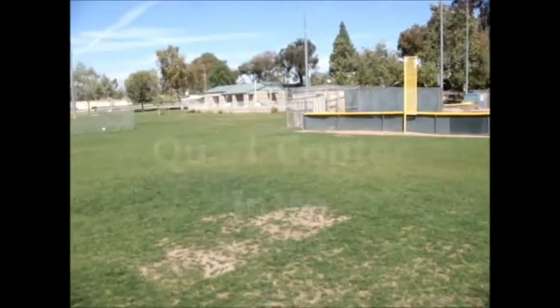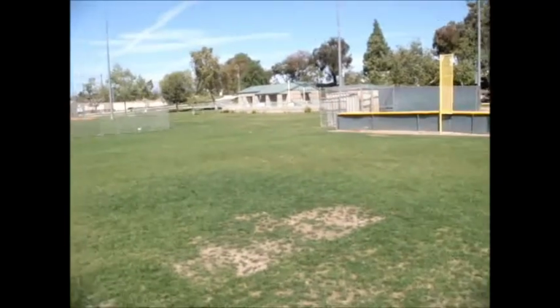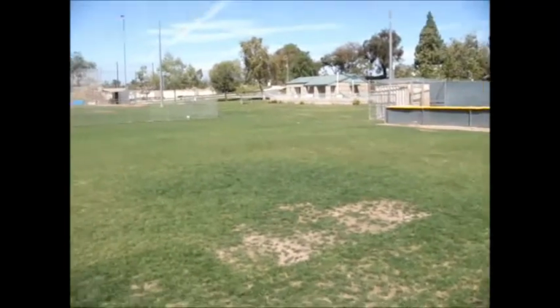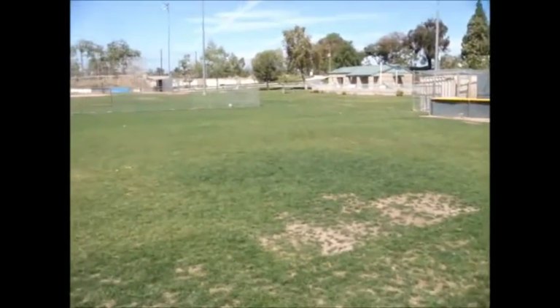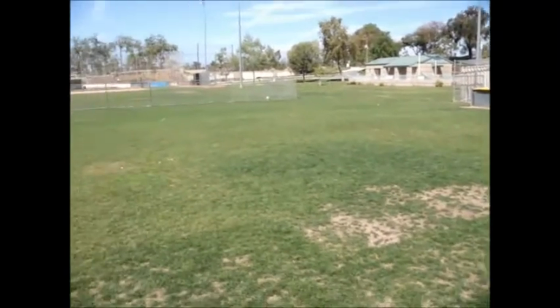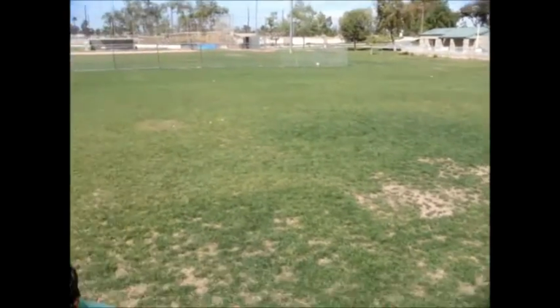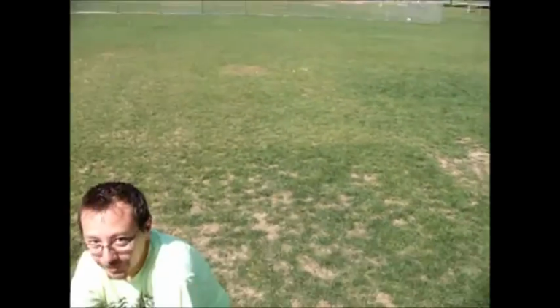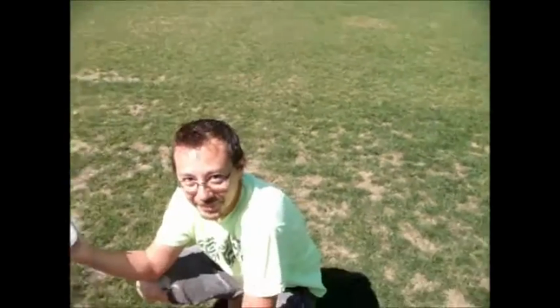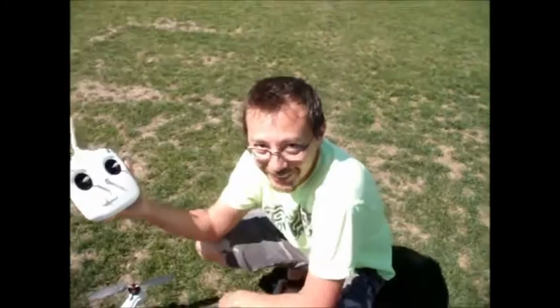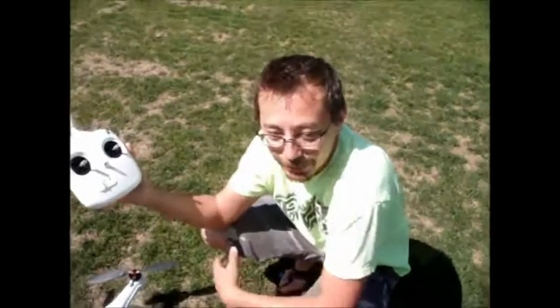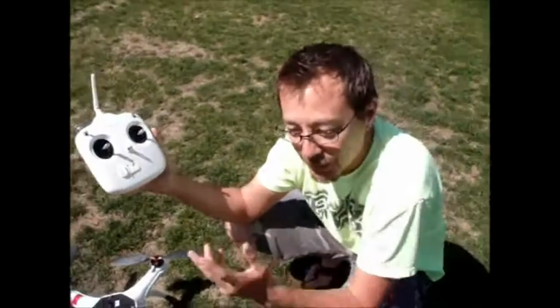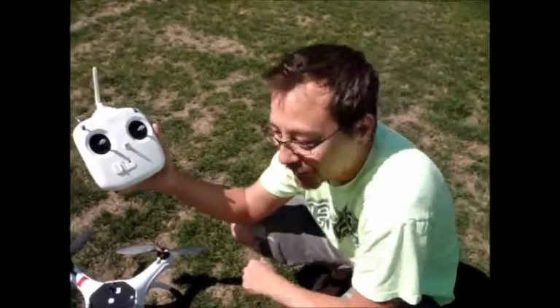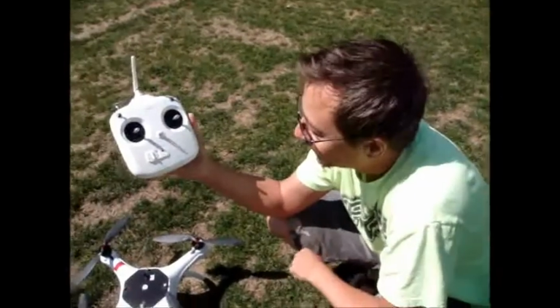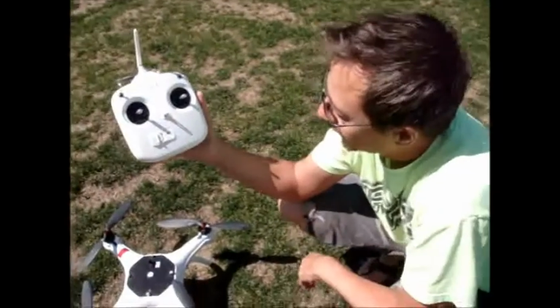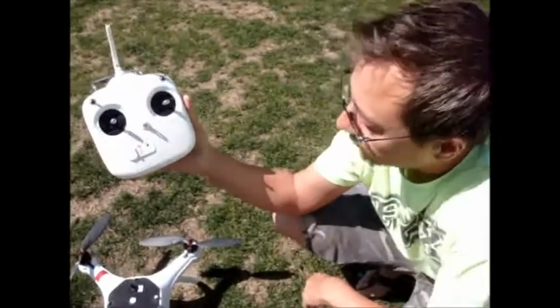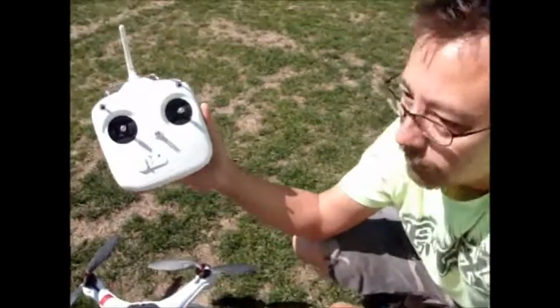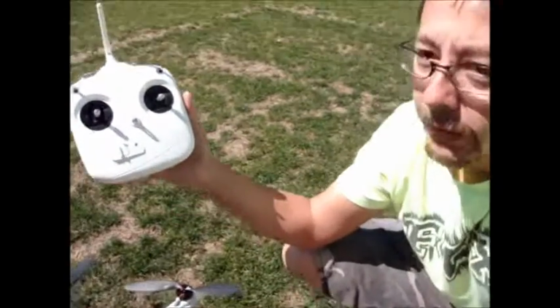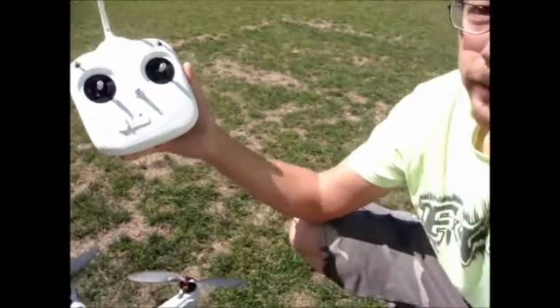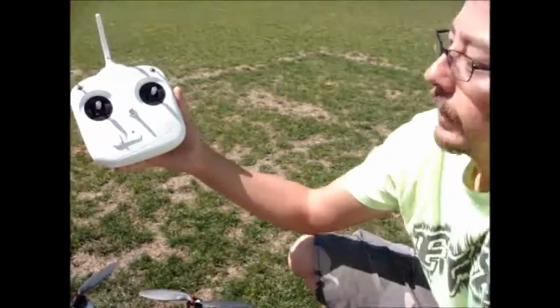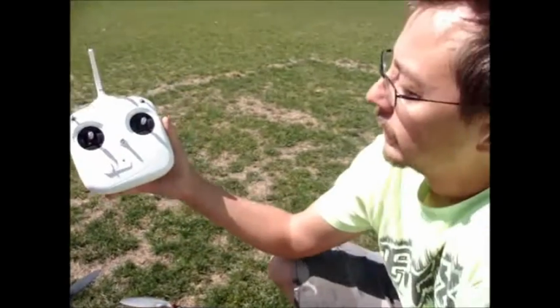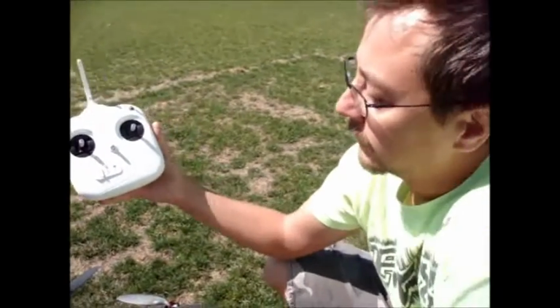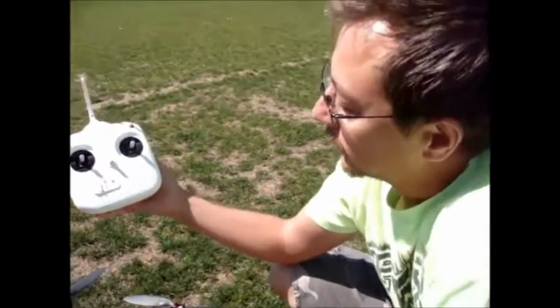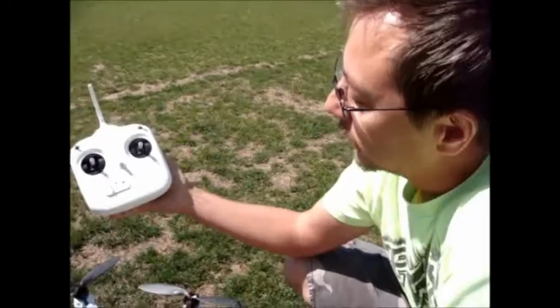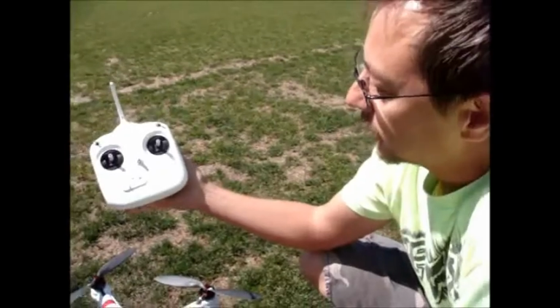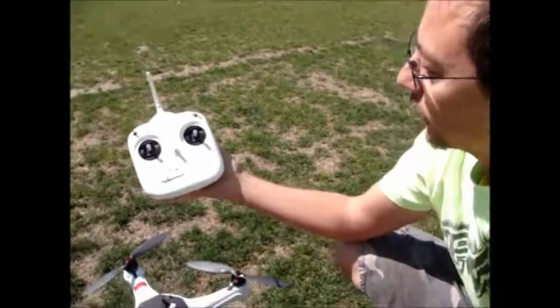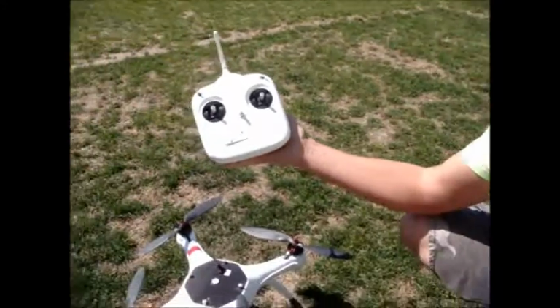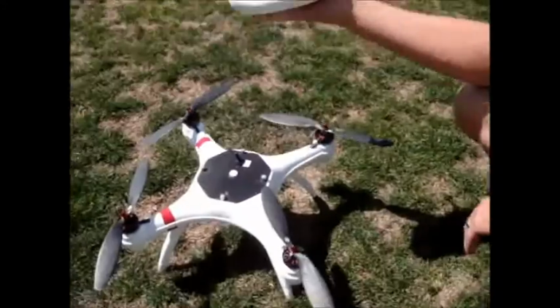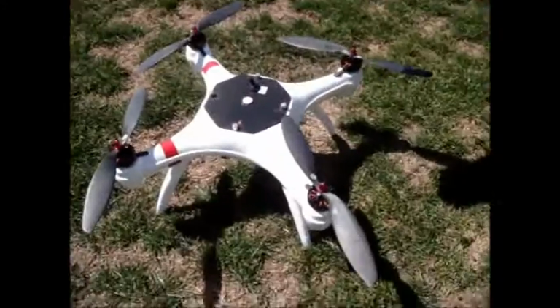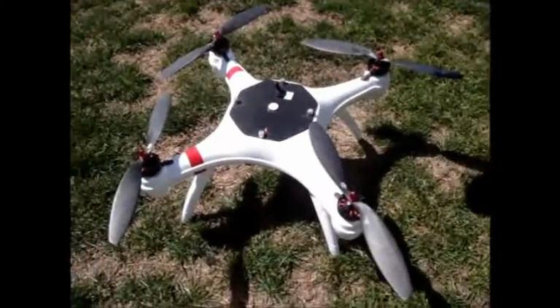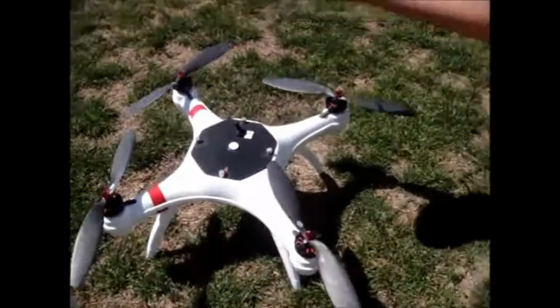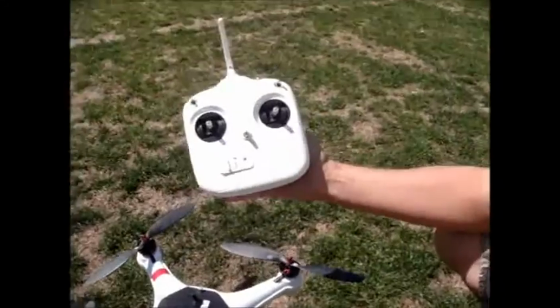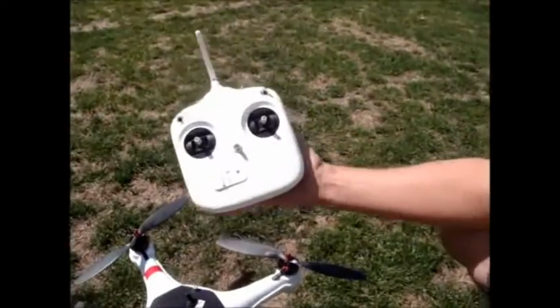We're in Lake Forest, California, at a flying field with Jeff, who is the quadcopter Mariner expert. Jeff, can you tell us about our switch positions on the DJI with our waterproof Mariner quadcopter?